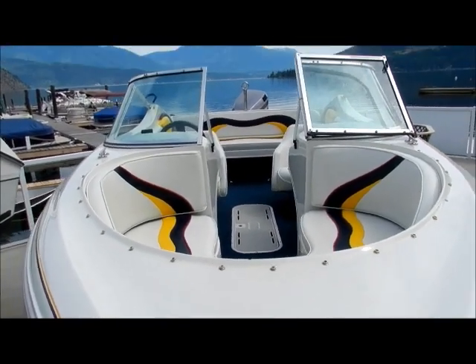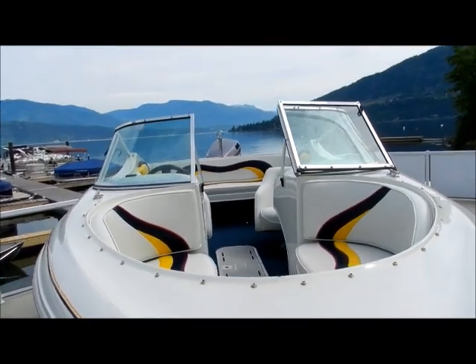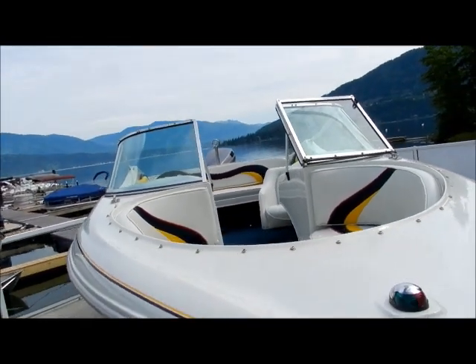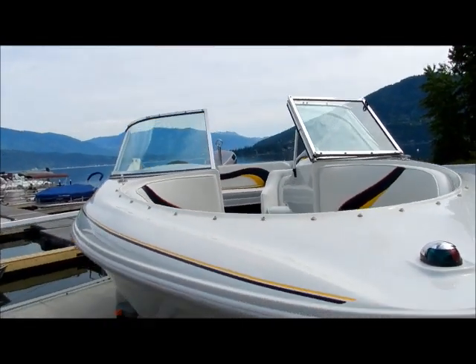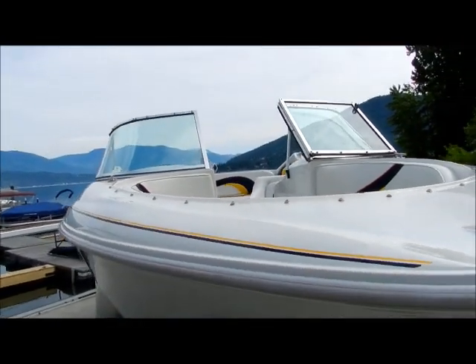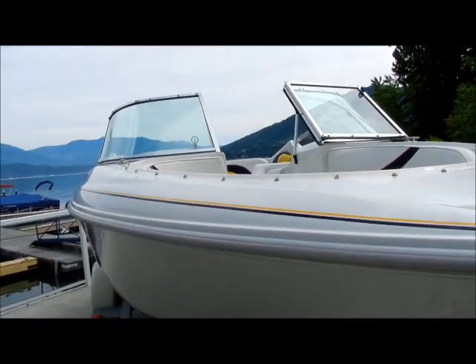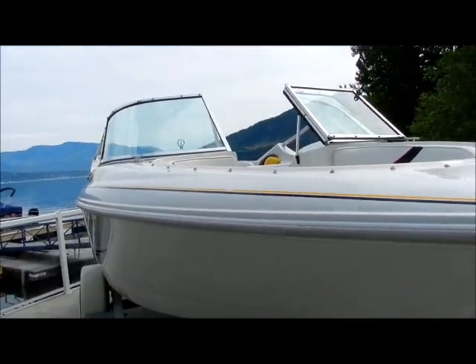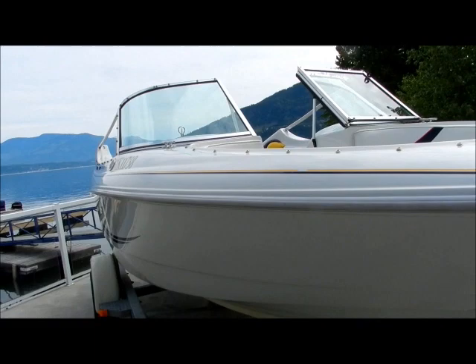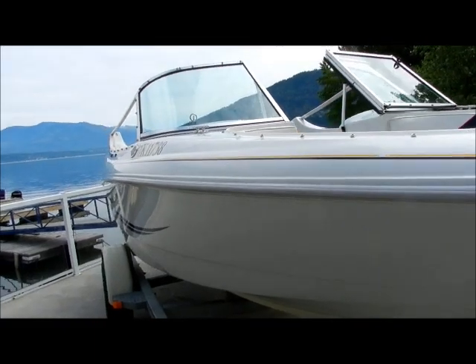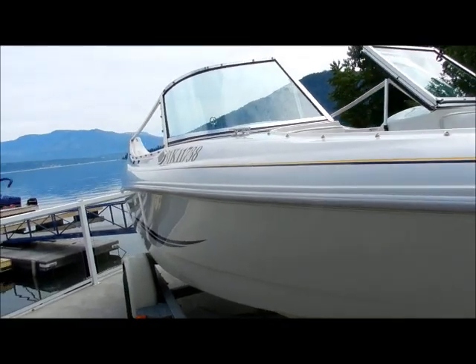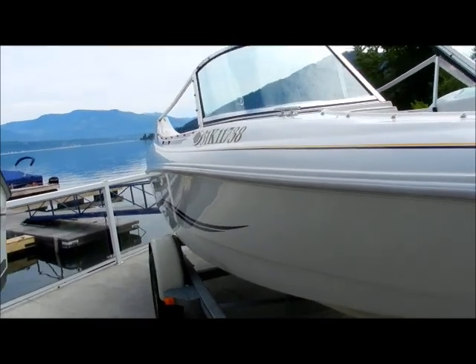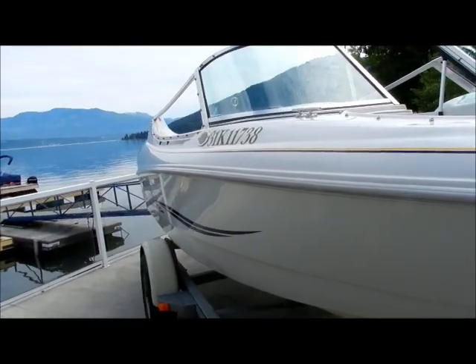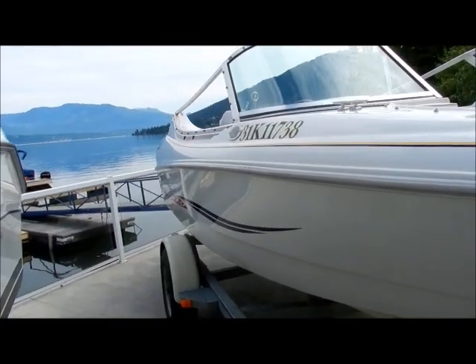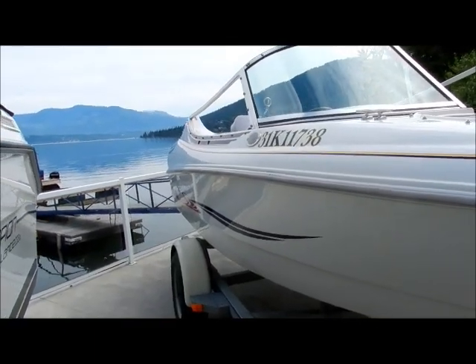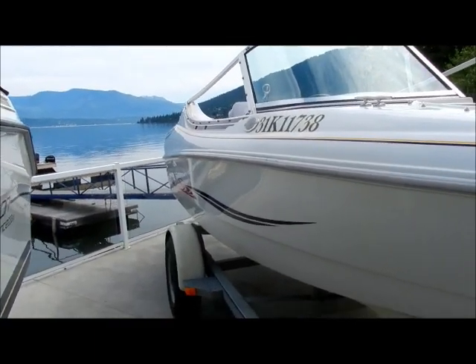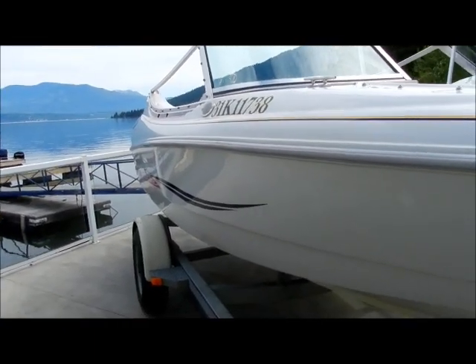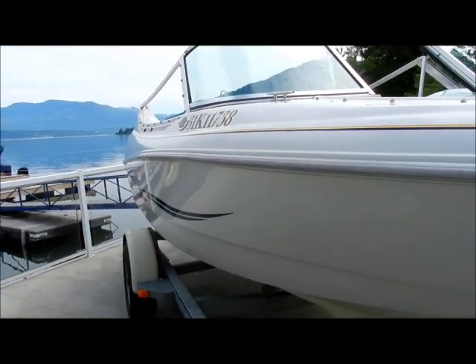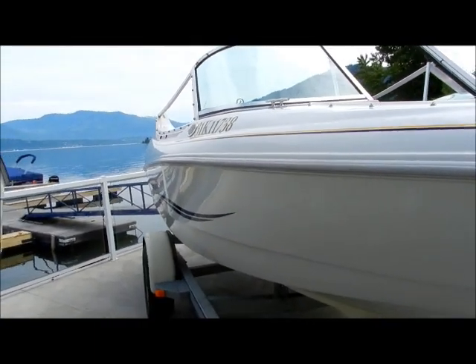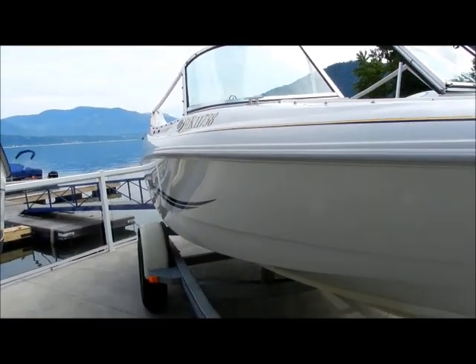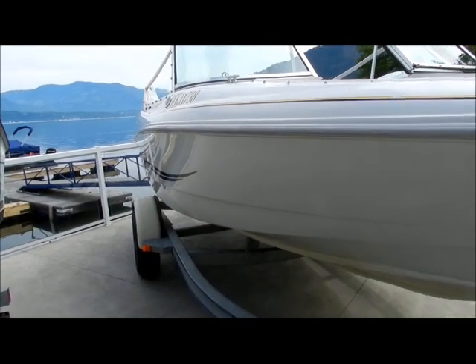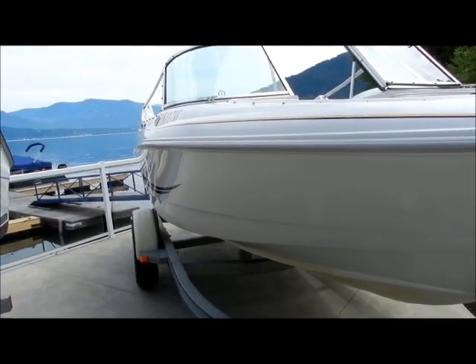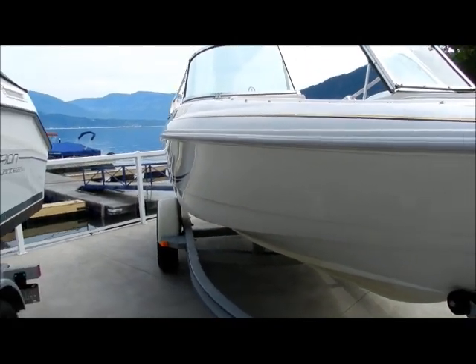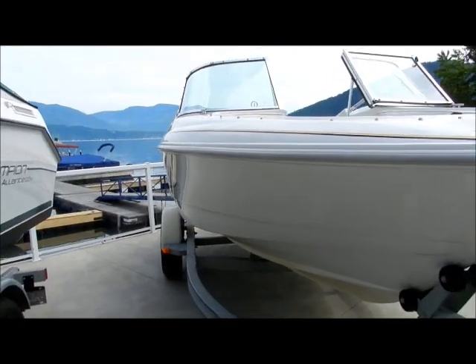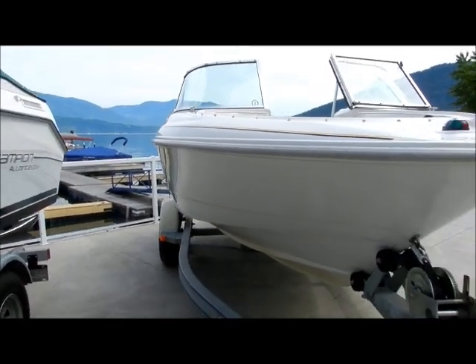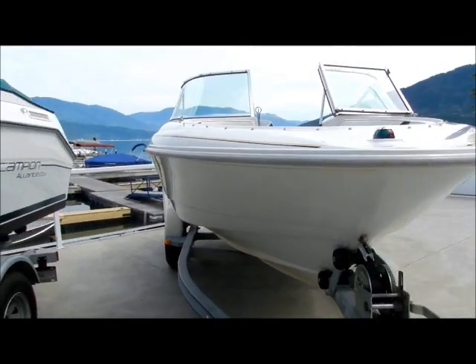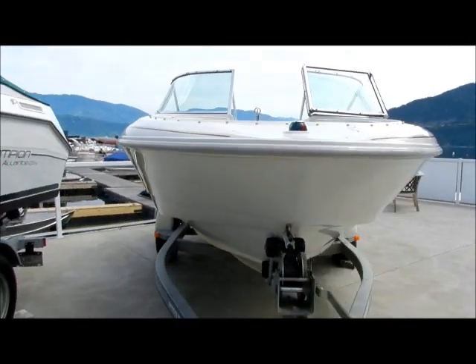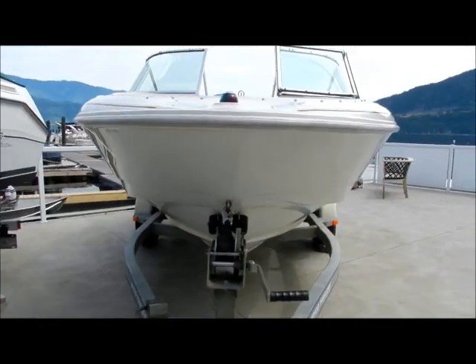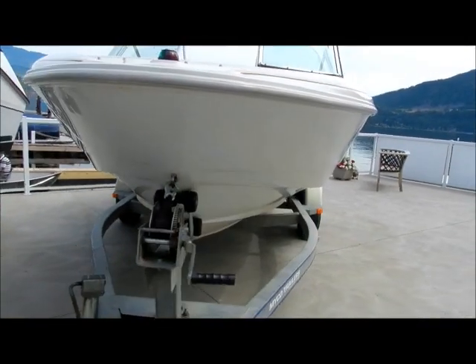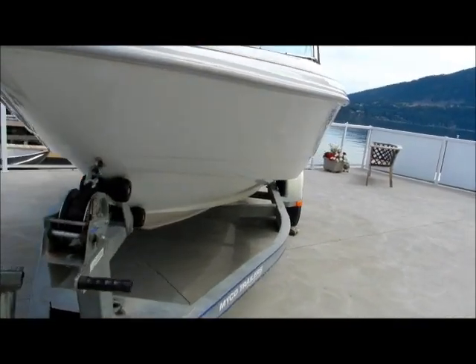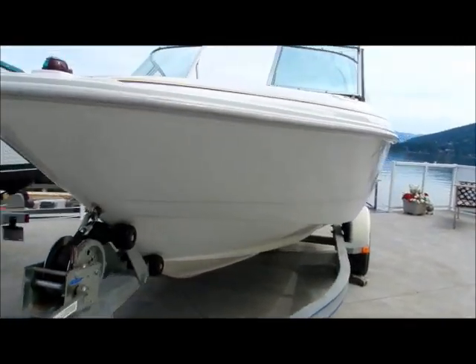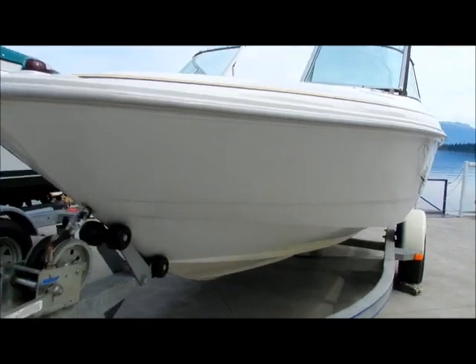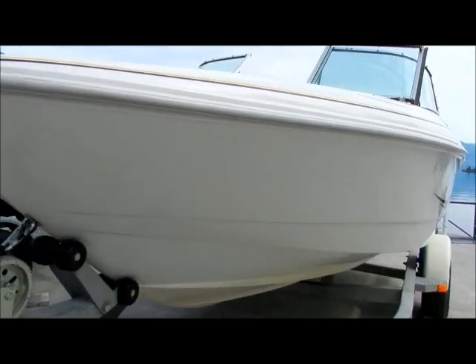All the upholstery is in great shape. Somebody at some stage has re-striped the boat and it looks really good. I'll just do a little more of a walk around here and then we'll hop in and show you some of the features.